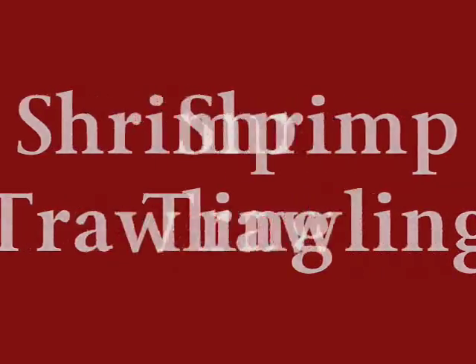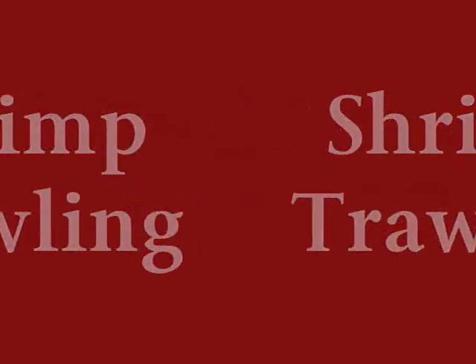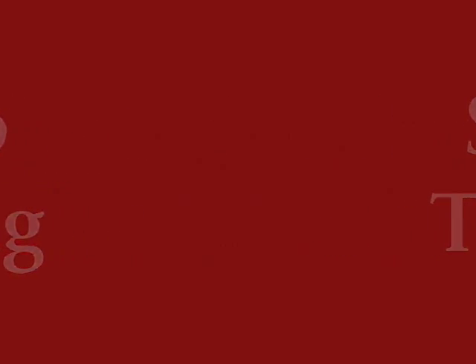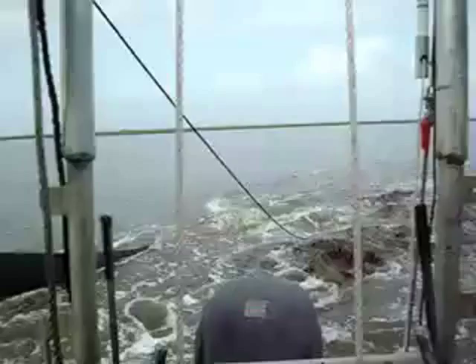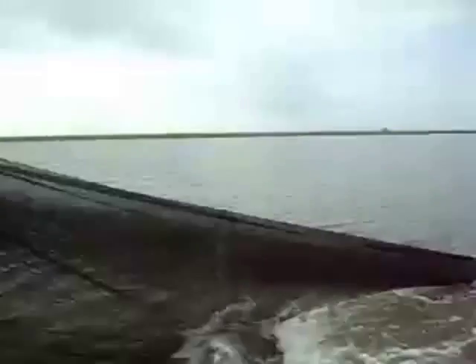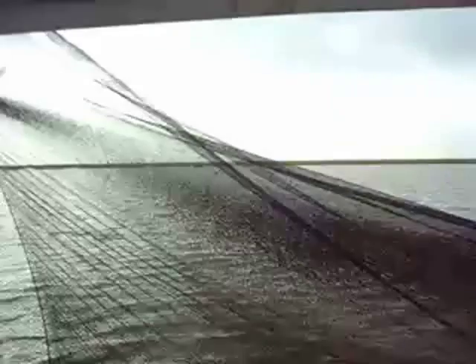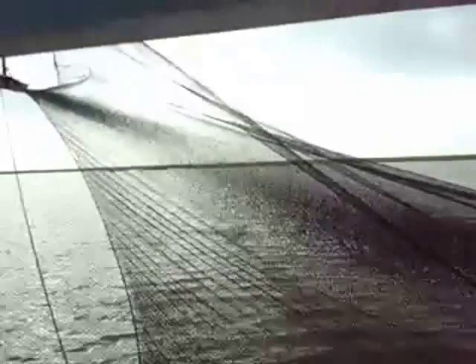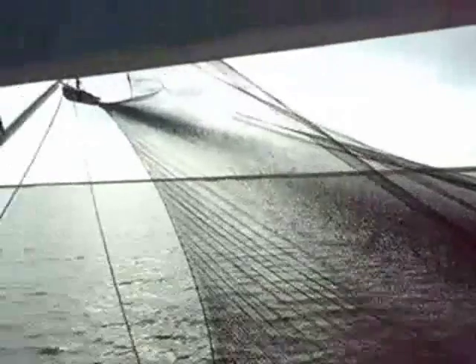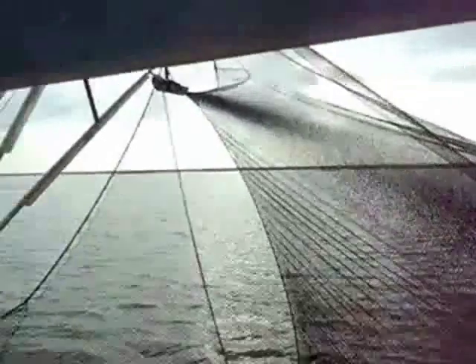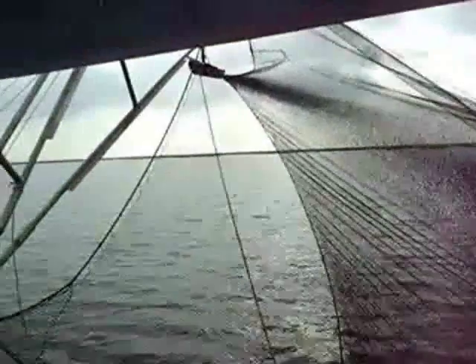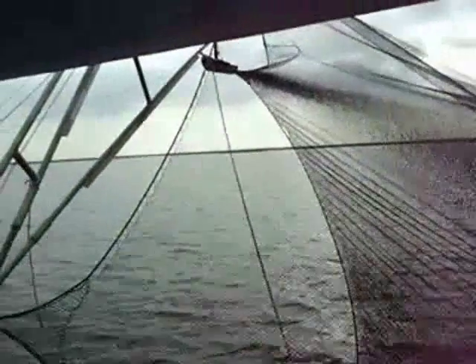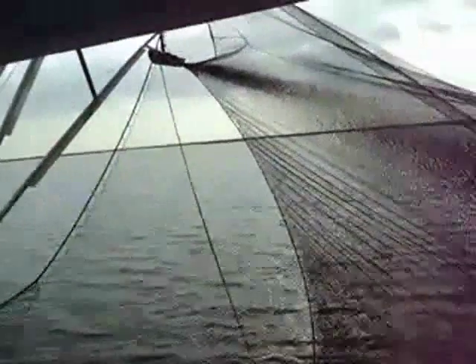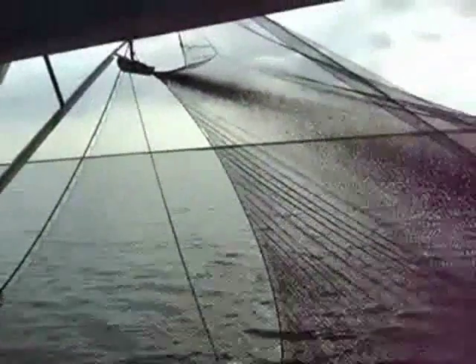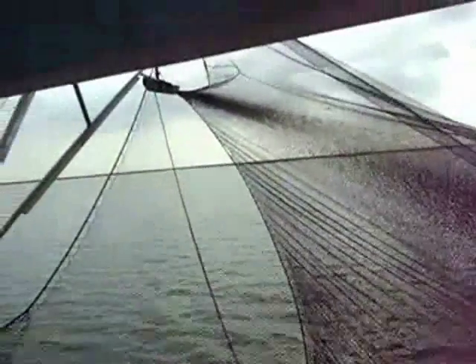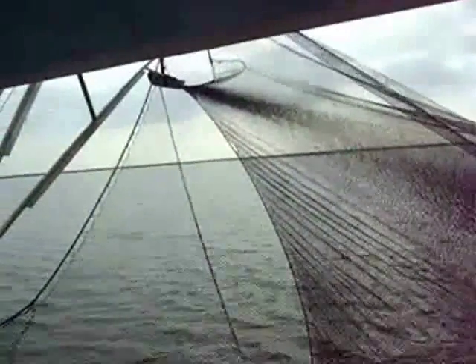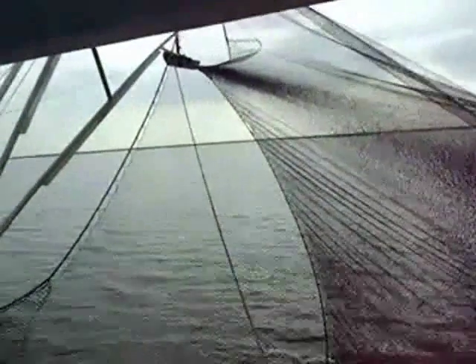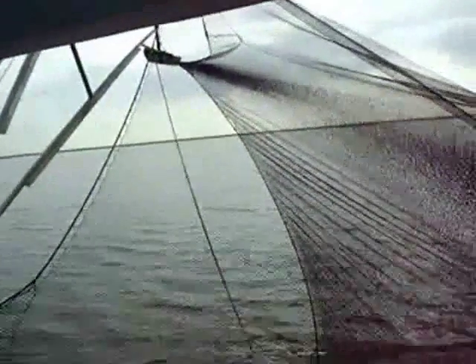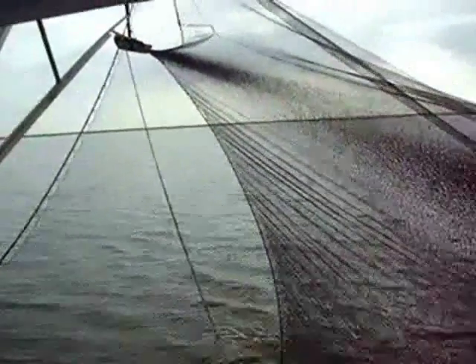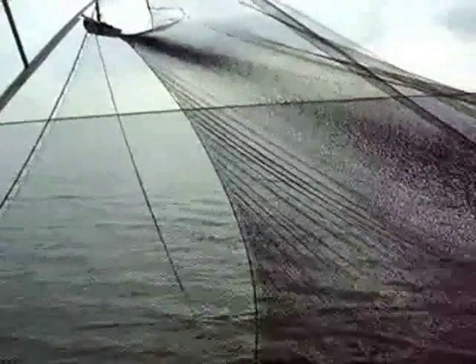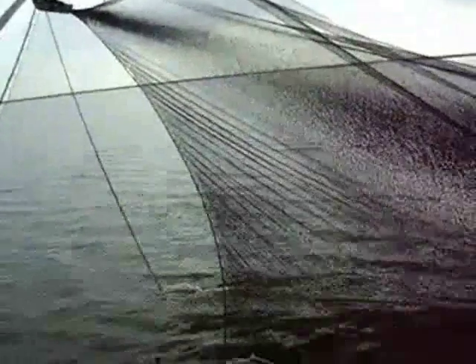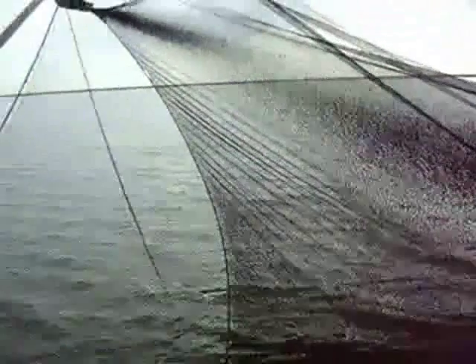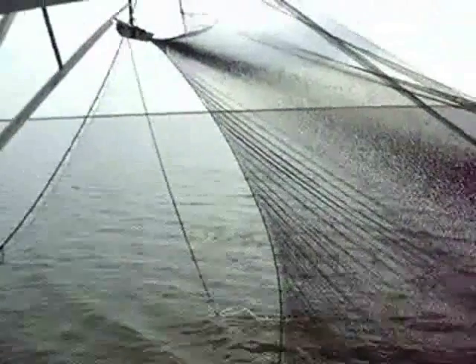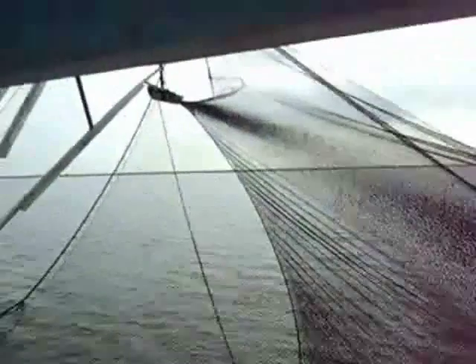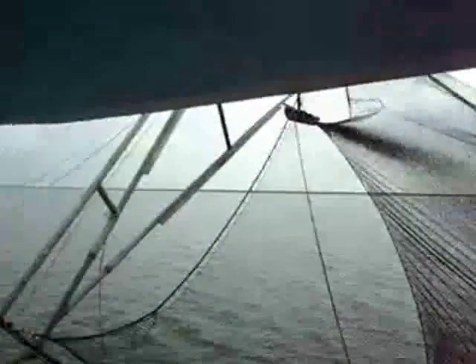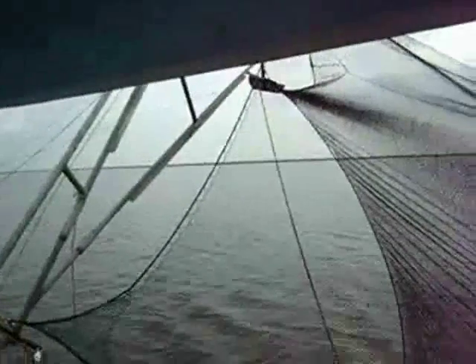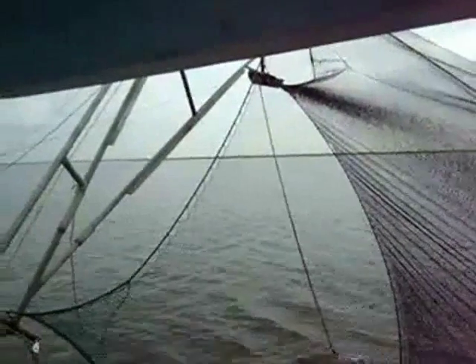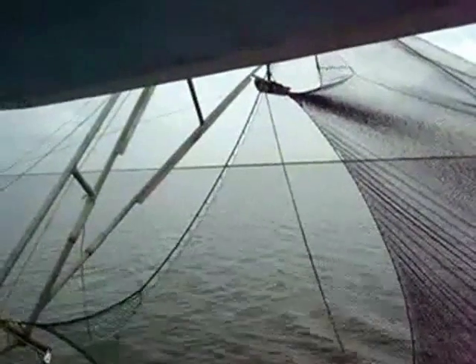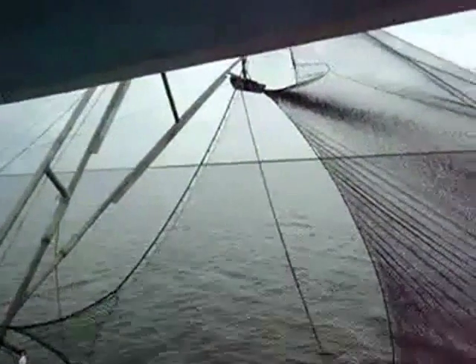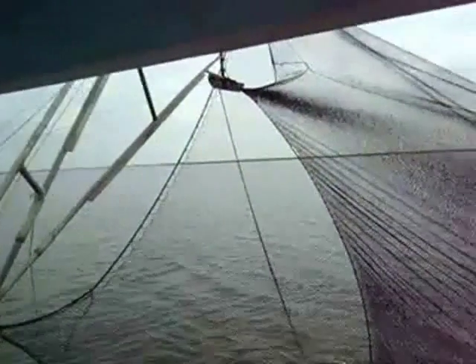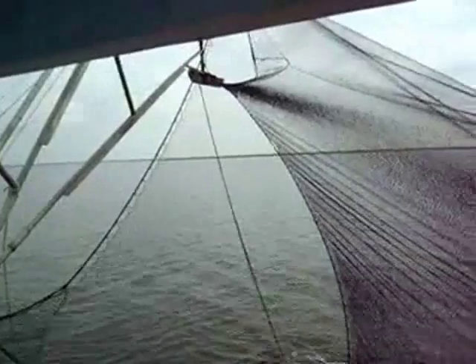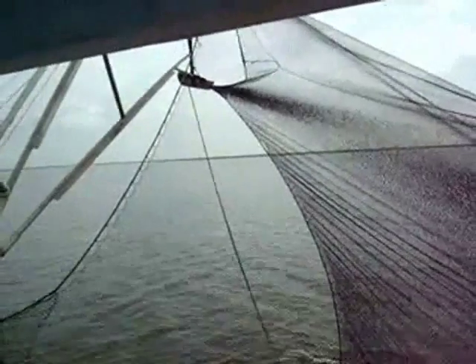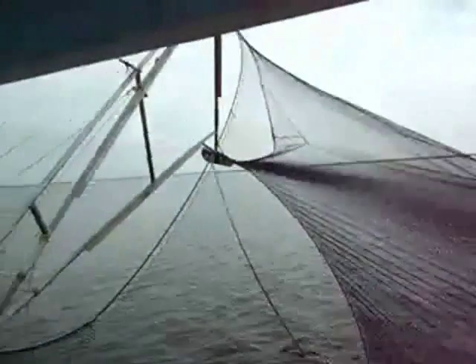Shrimp trawling. The shrimpers place the trawling net into the water while the boat is moving. The net is dragged along the bottom of the ocean floor and collects the sea life.